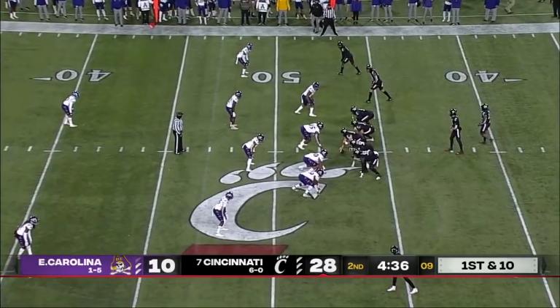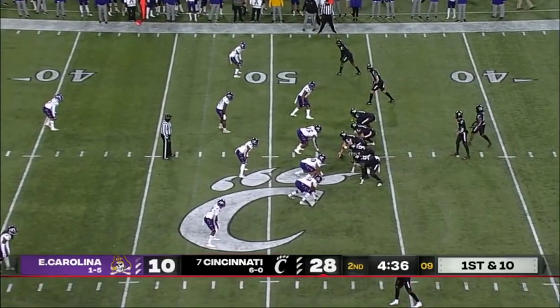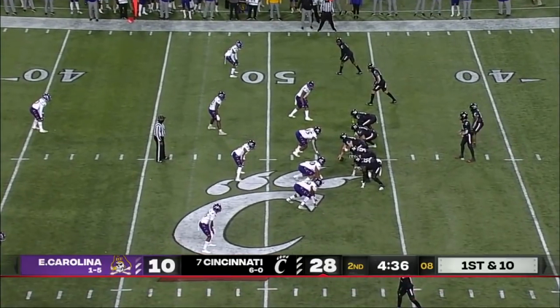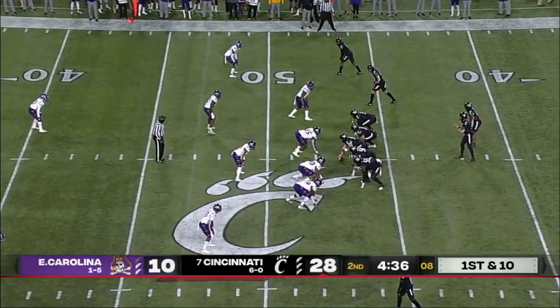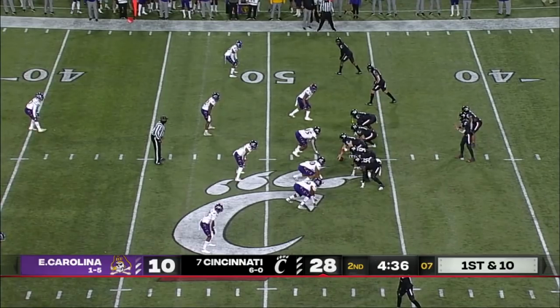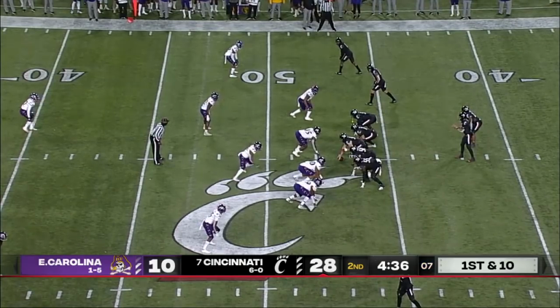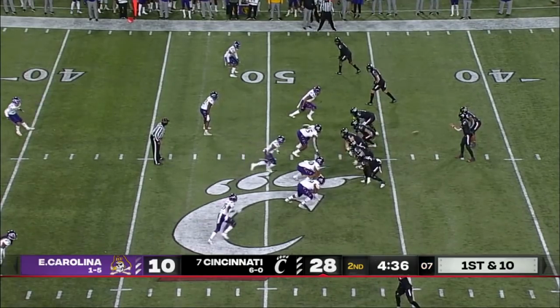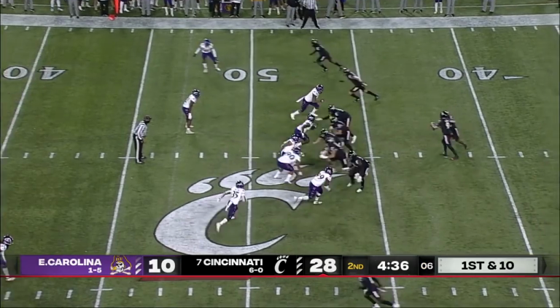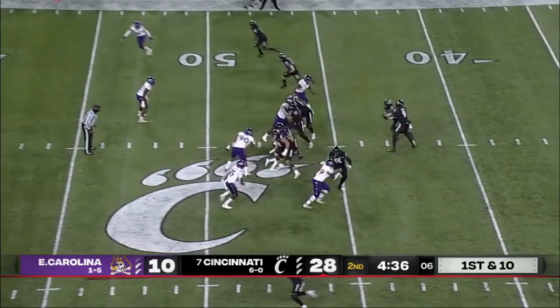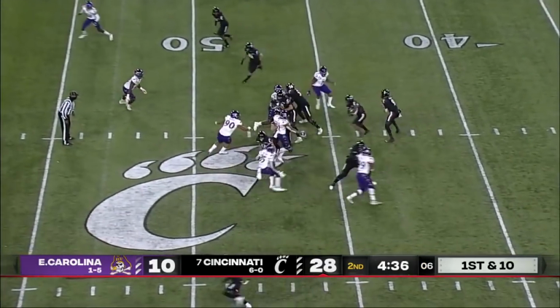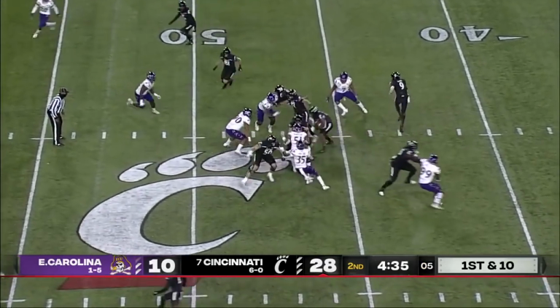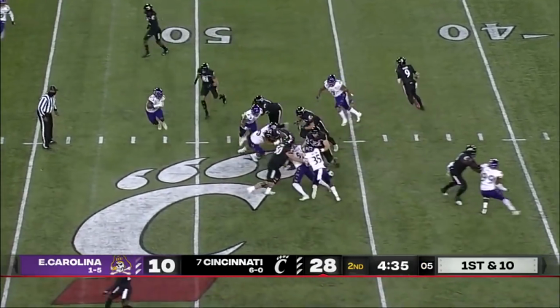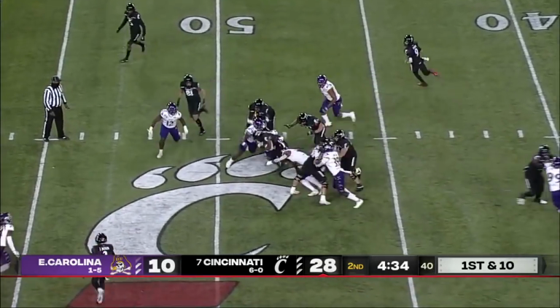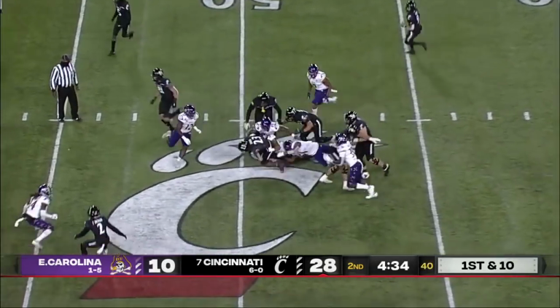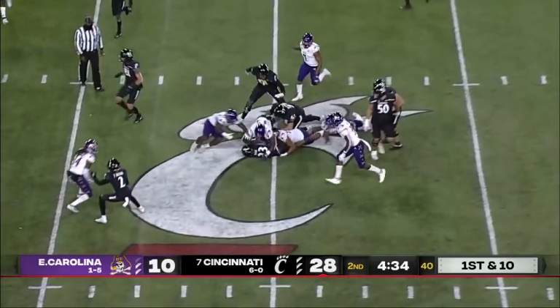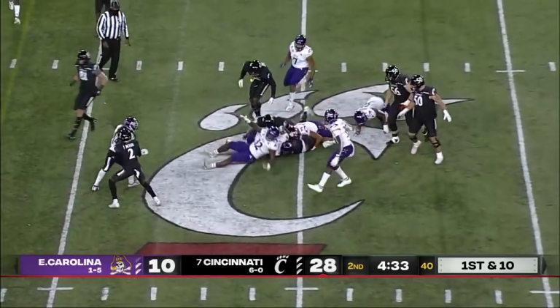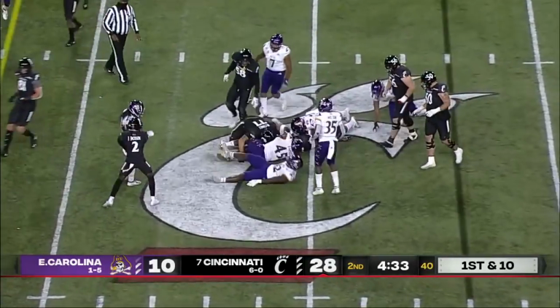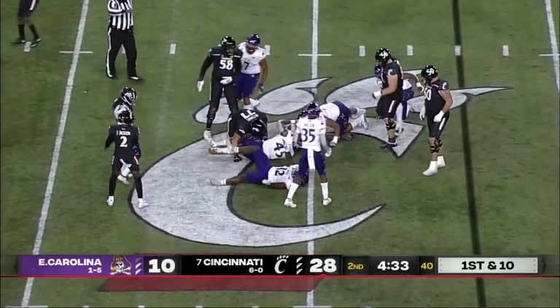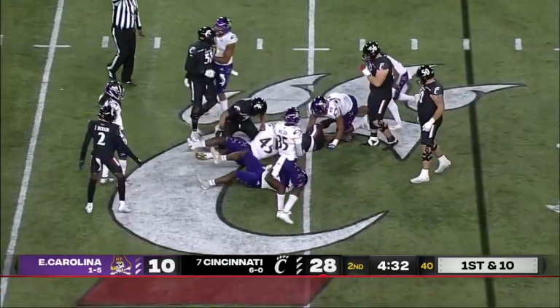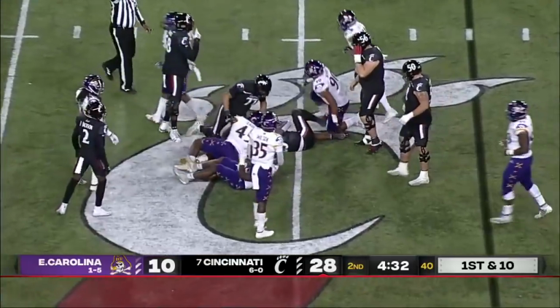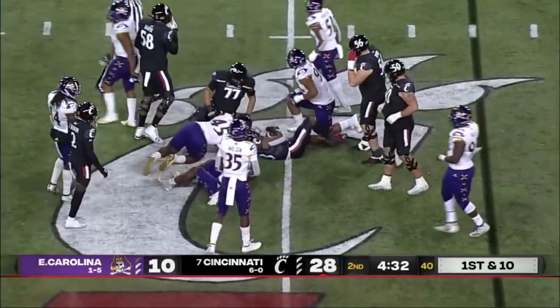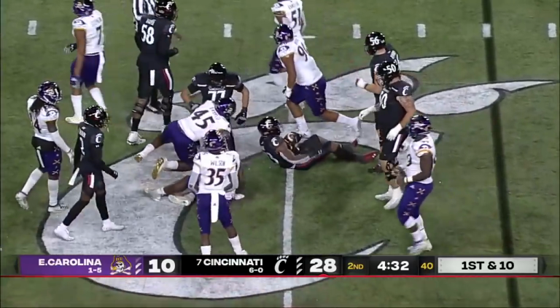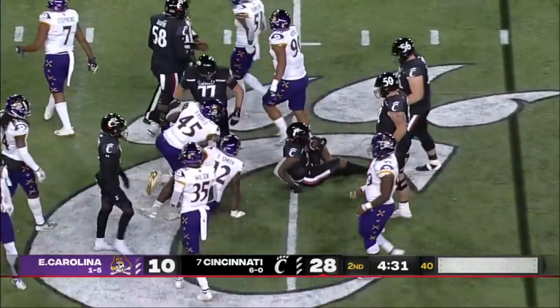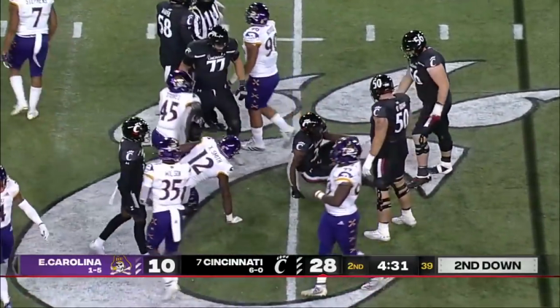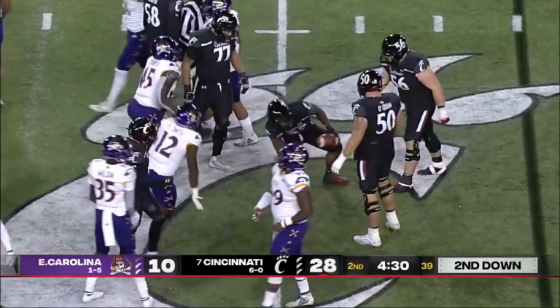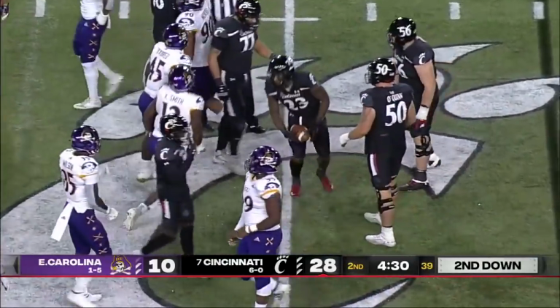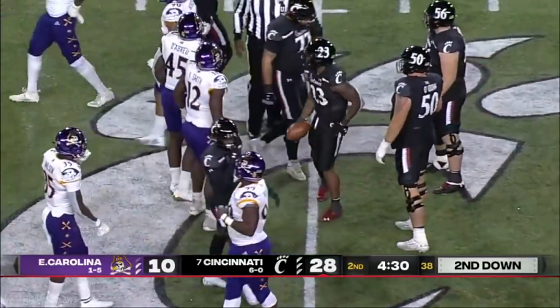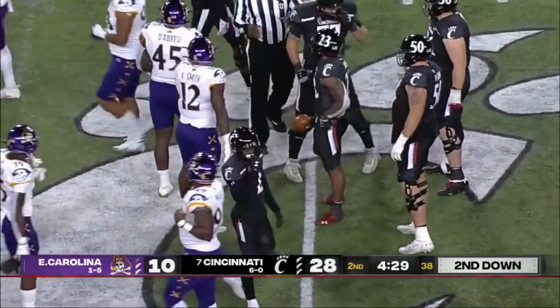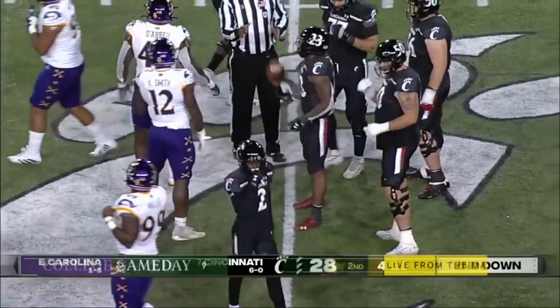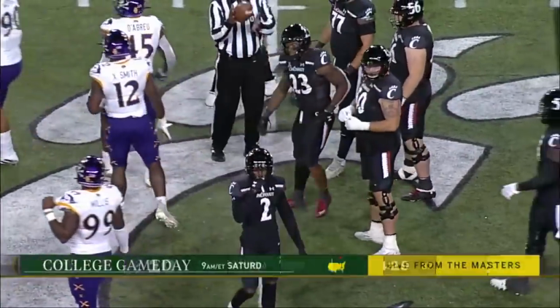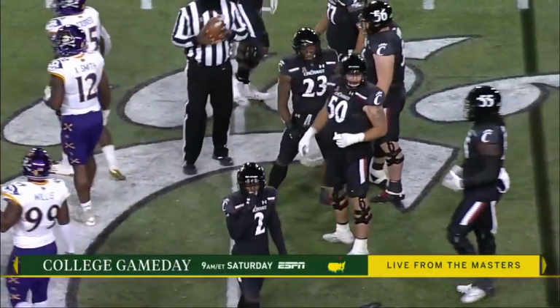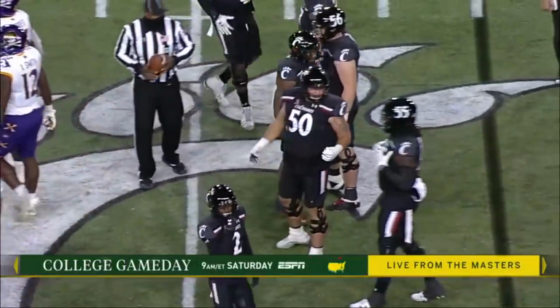Two passing touchdowns allowed by this defense, which has been just a stone wall all year long, as Doakes gets him across midfield with four and a half to go in the first half.